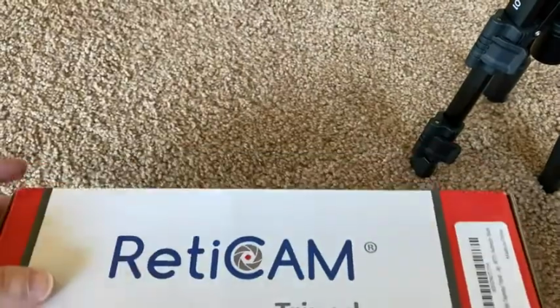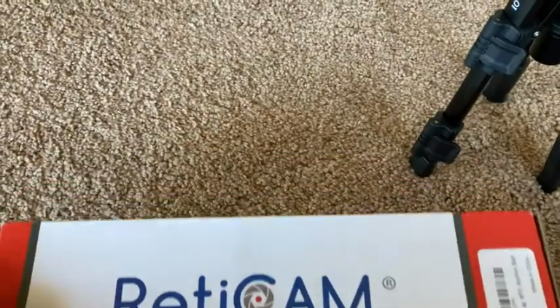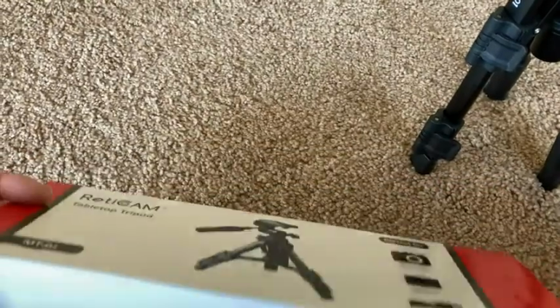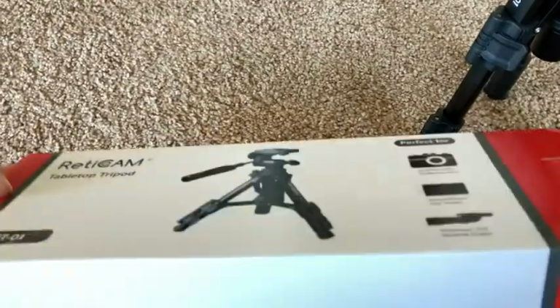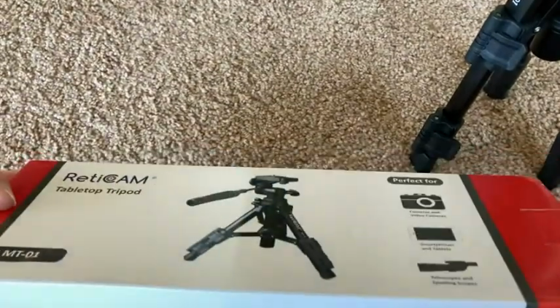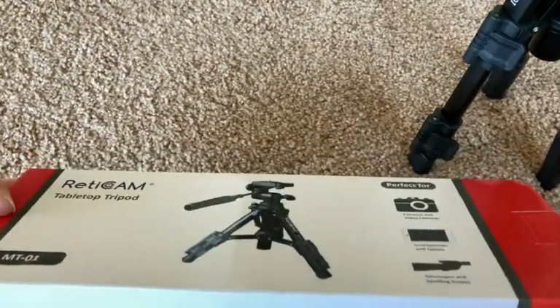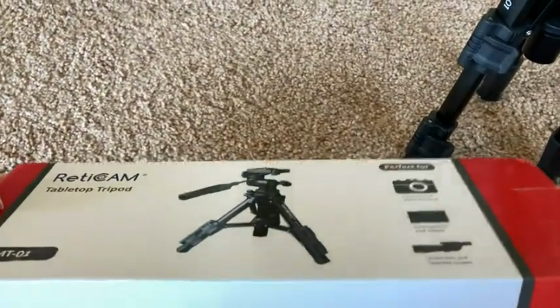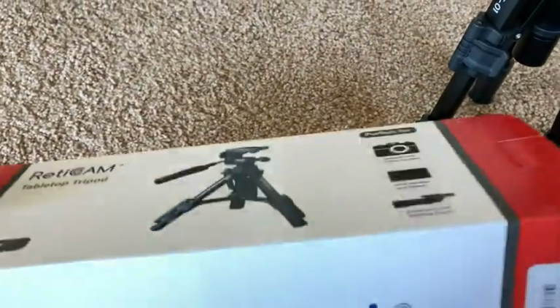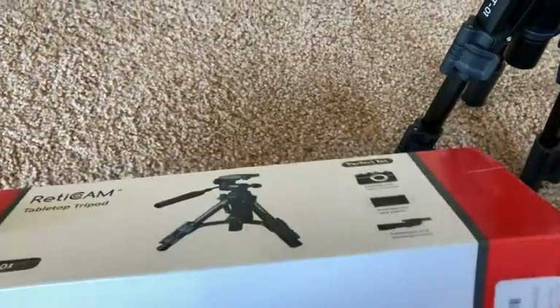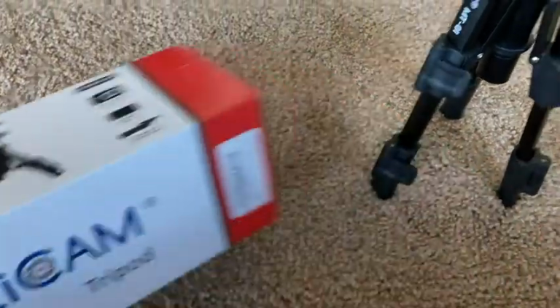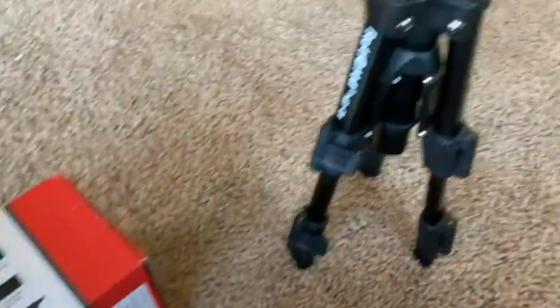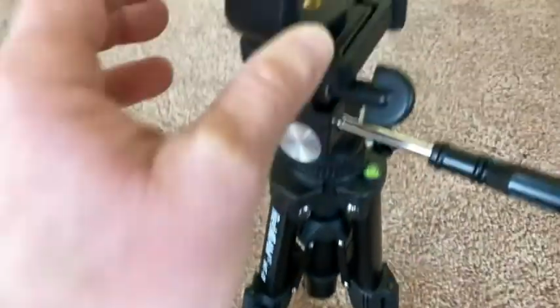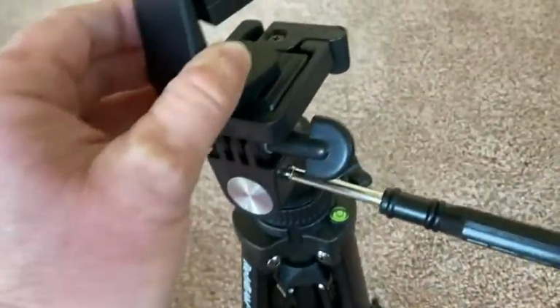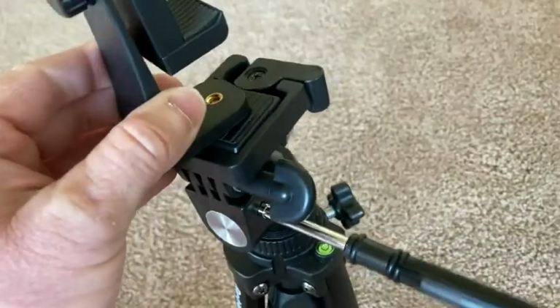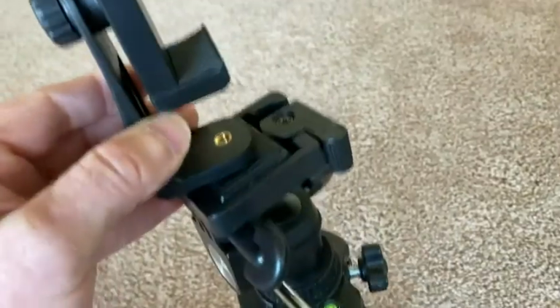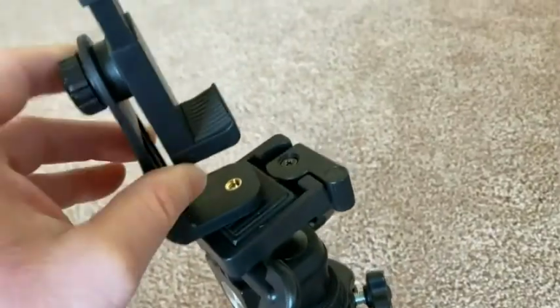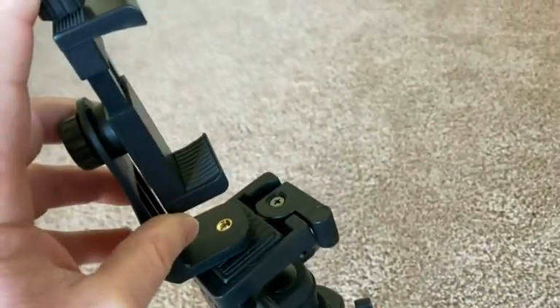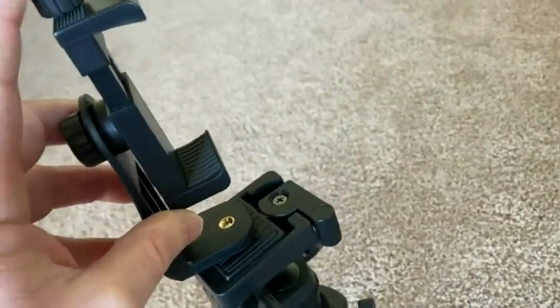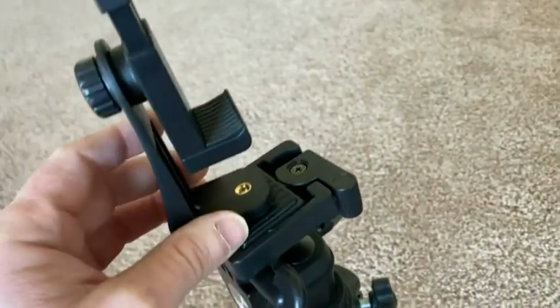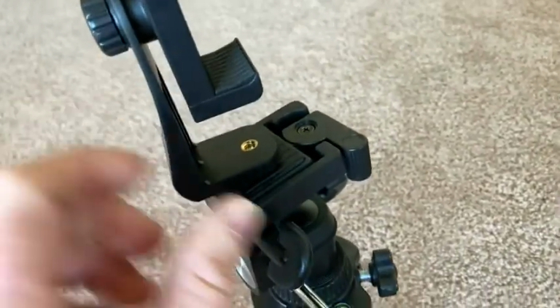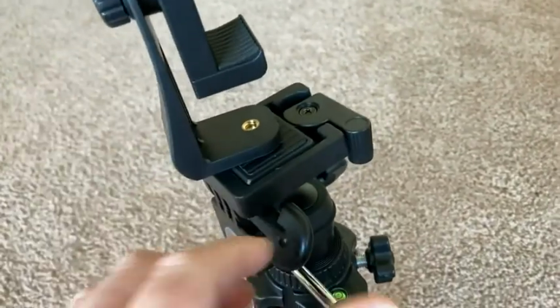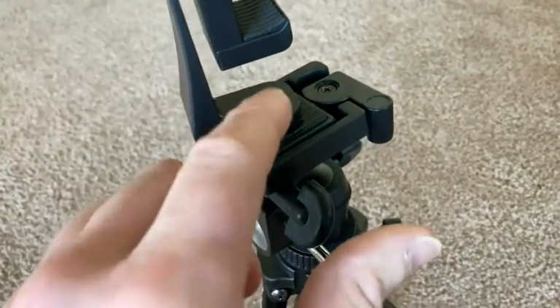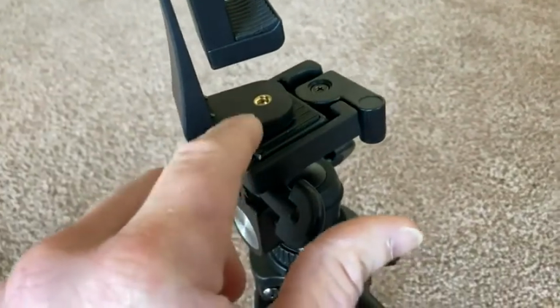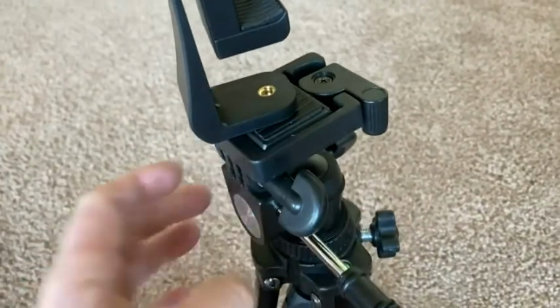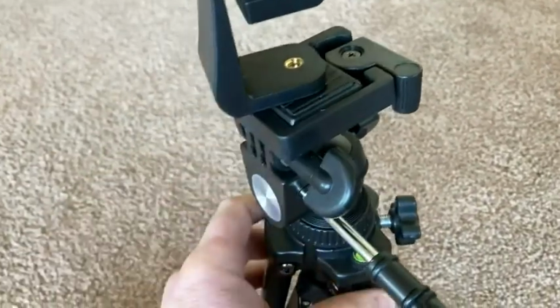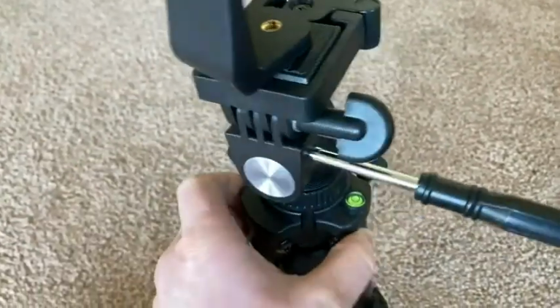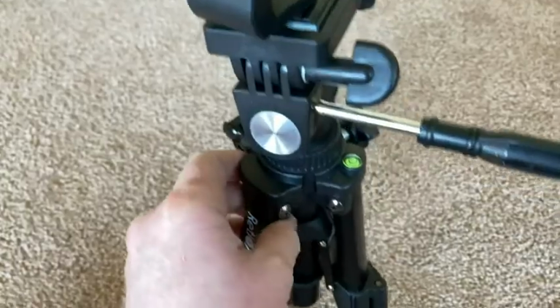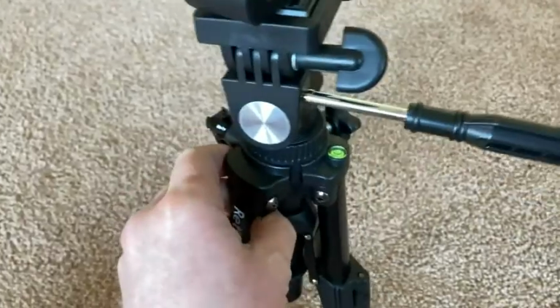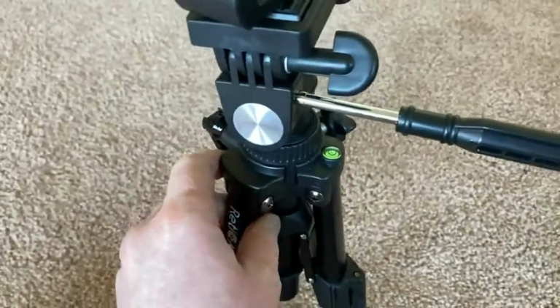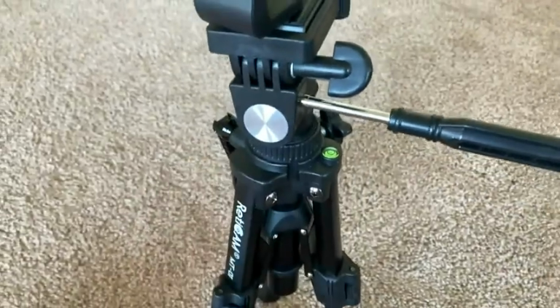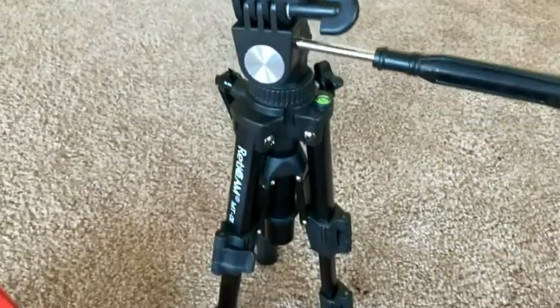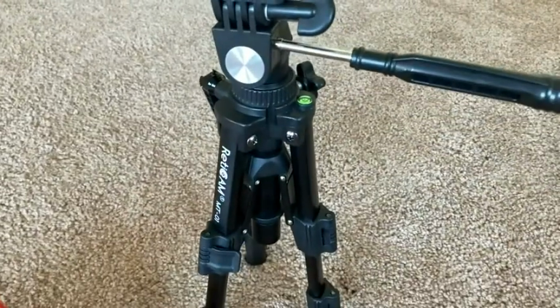Whenever I want to make a video and use my phone to record, I bought this attachment — it's just a phone holder, you can get it on Amazon. I hooked it up to this, and it's just the right height.